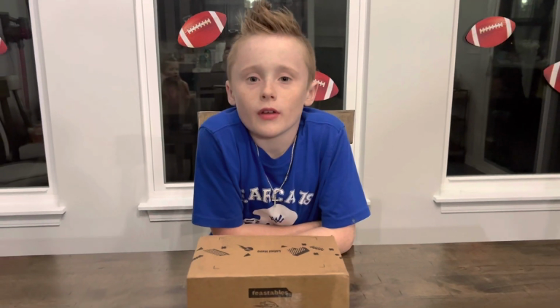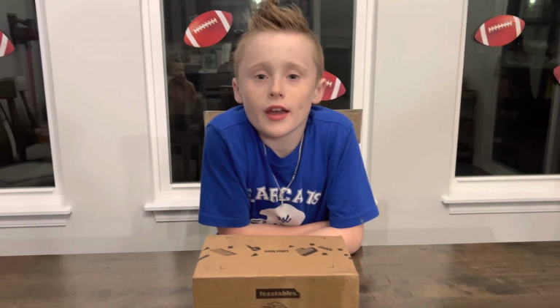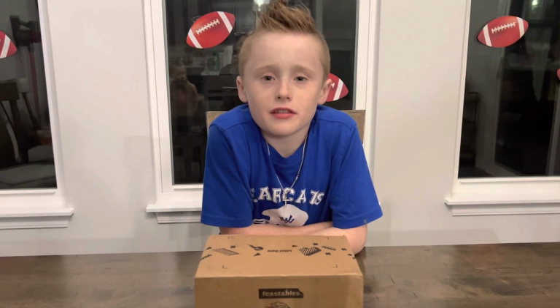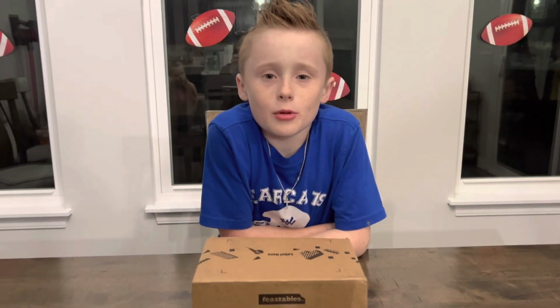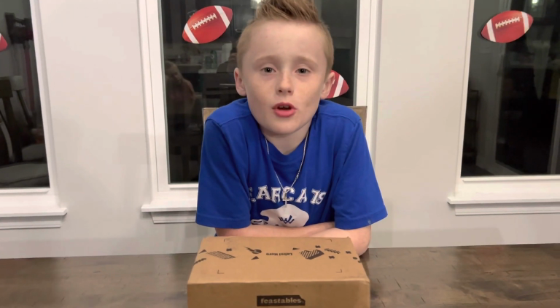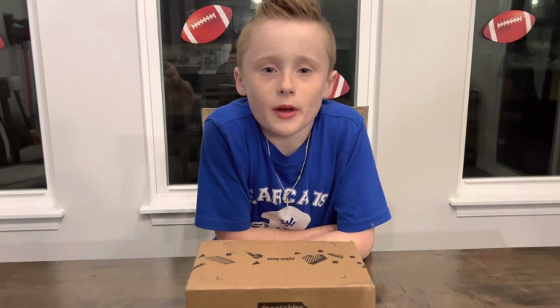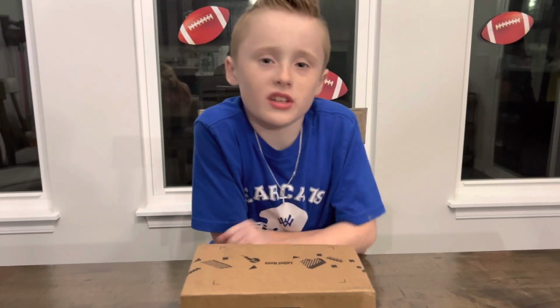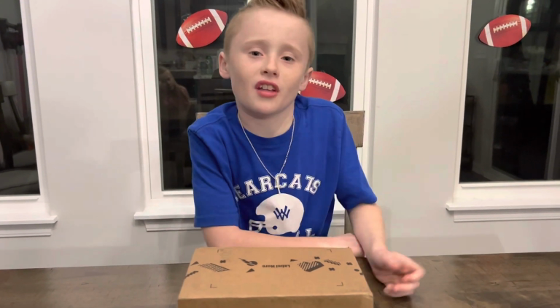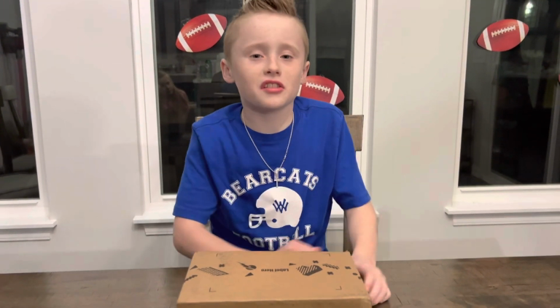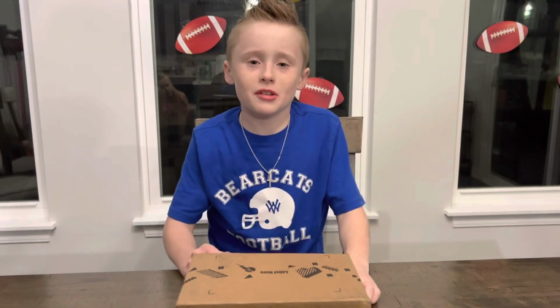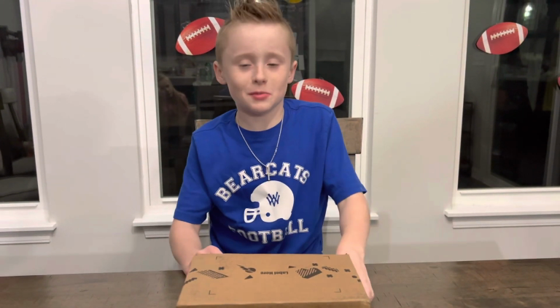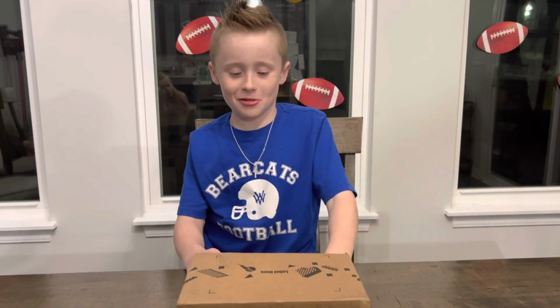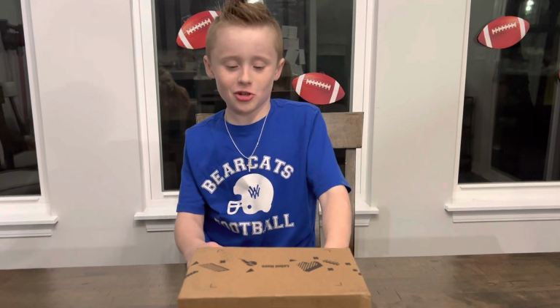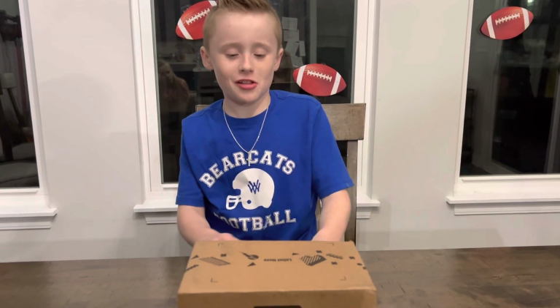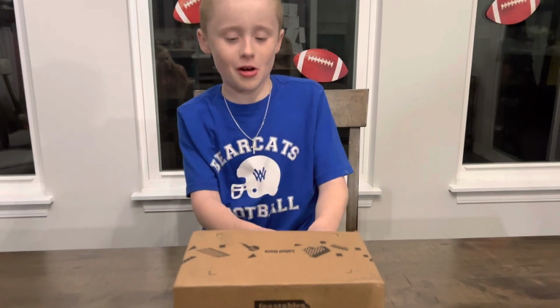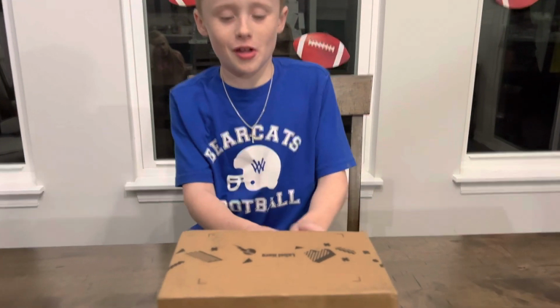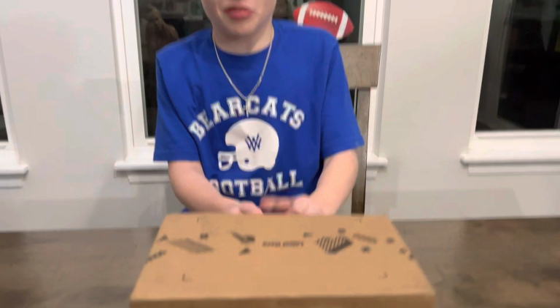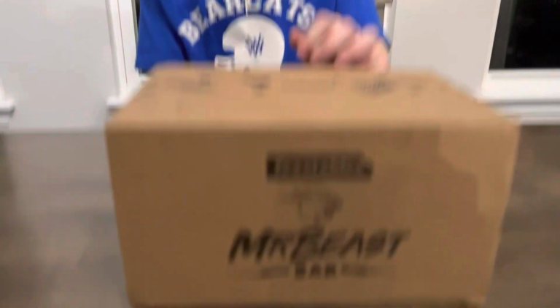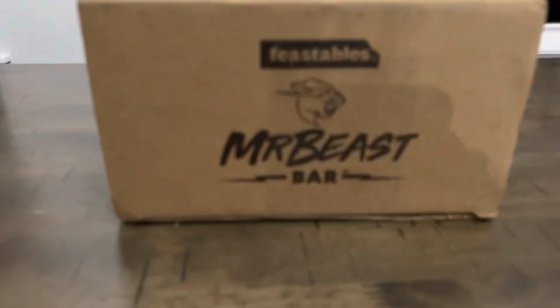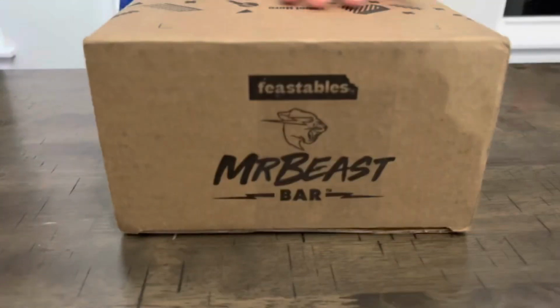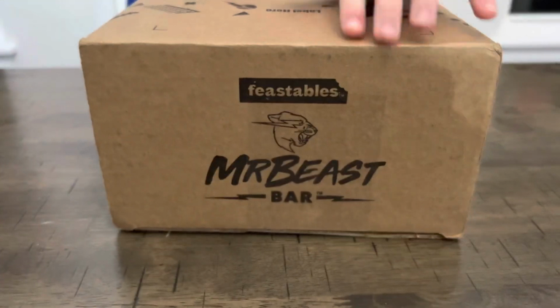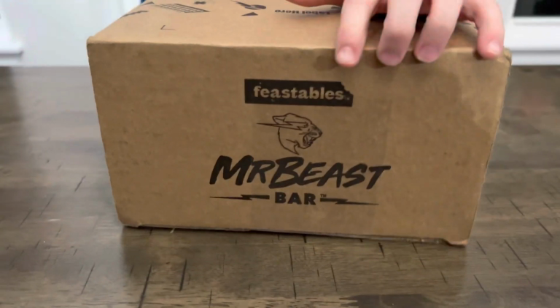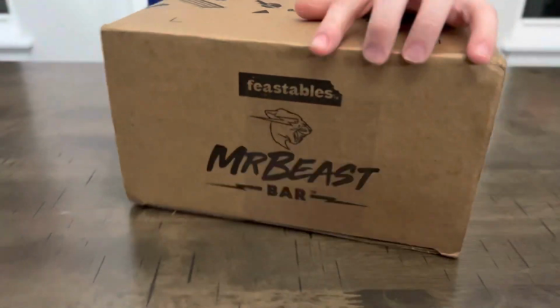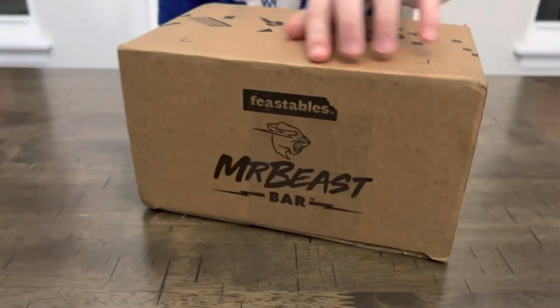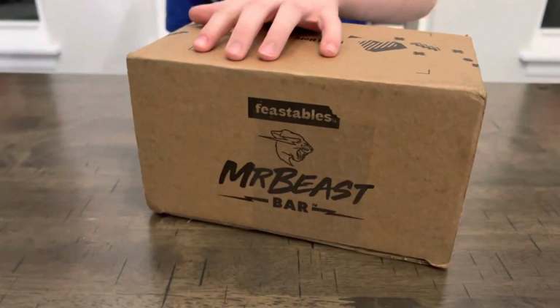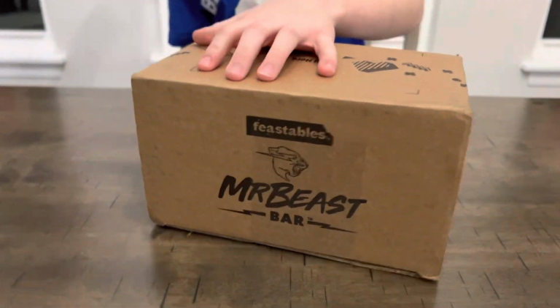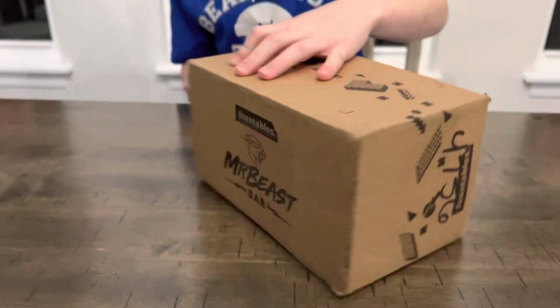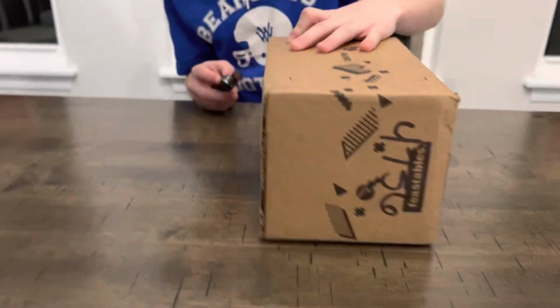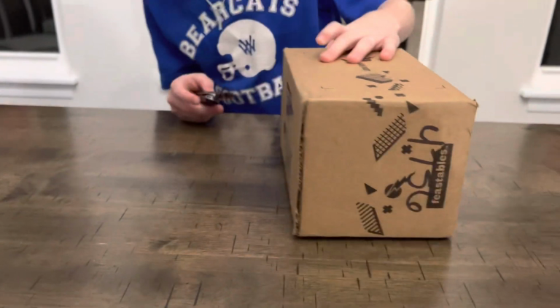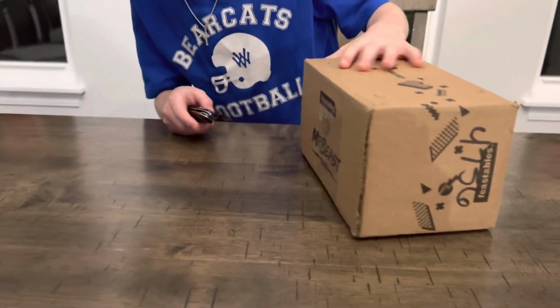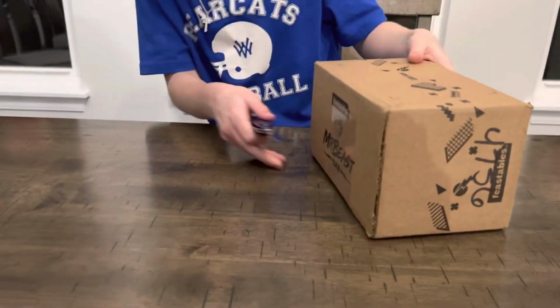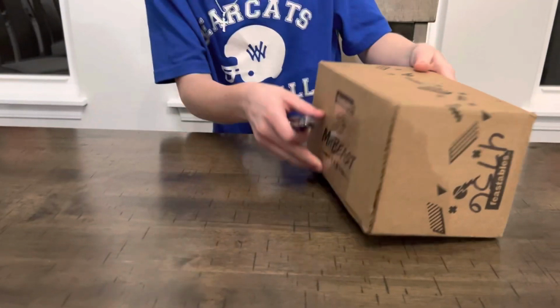Hey guys, today I'm going to be opening up D's Nuts, Mr. B's new chocolate bar. I'm really excited to open this. We got one whole thing of it, so let's open it.